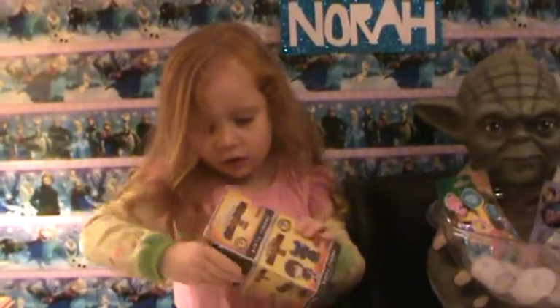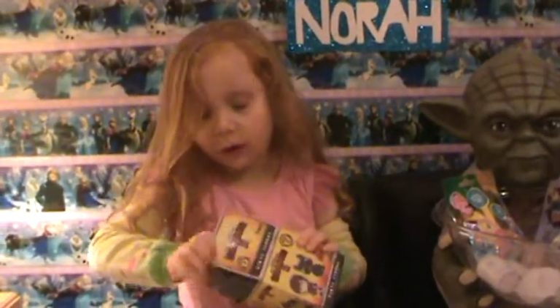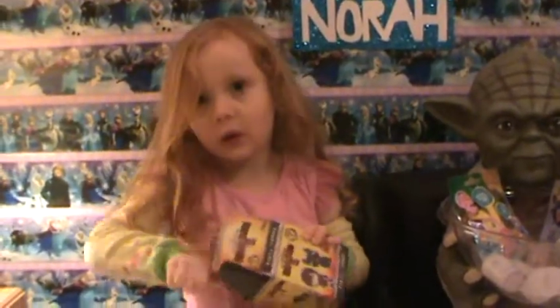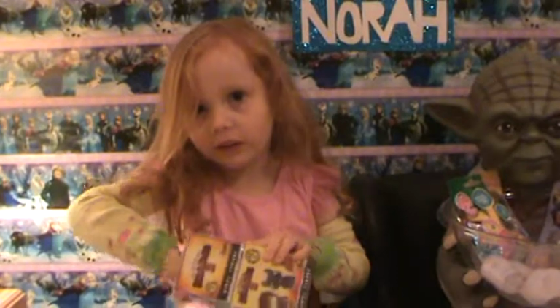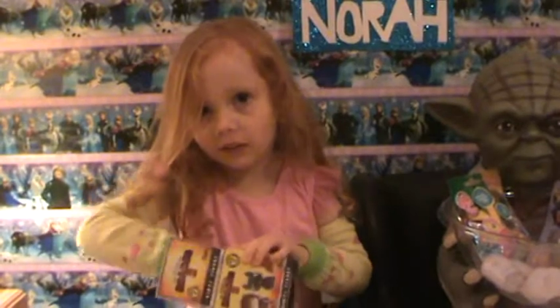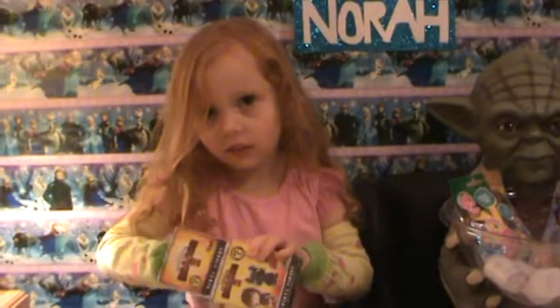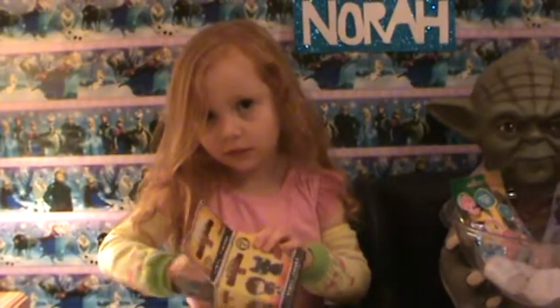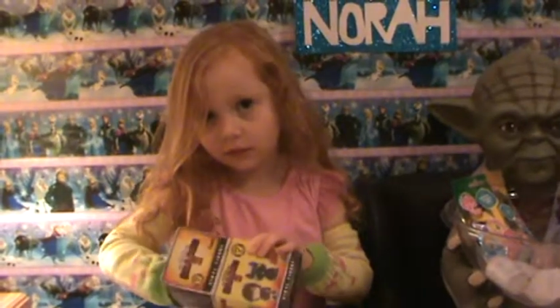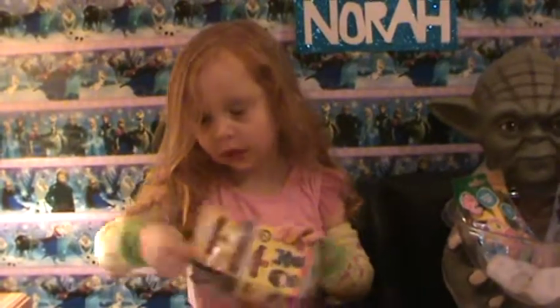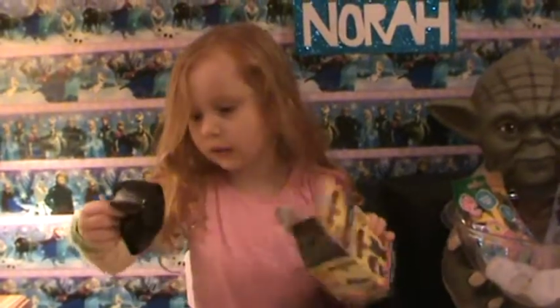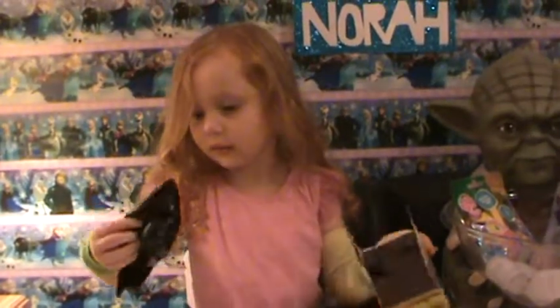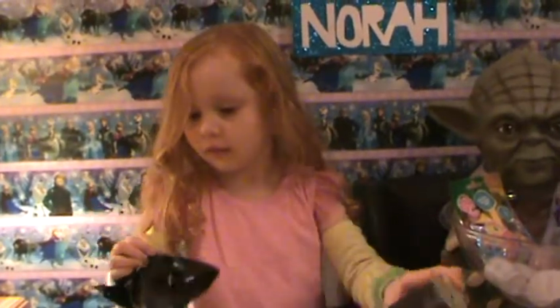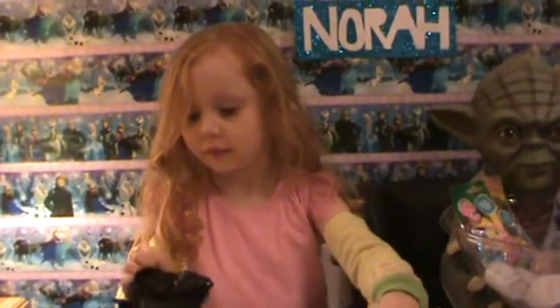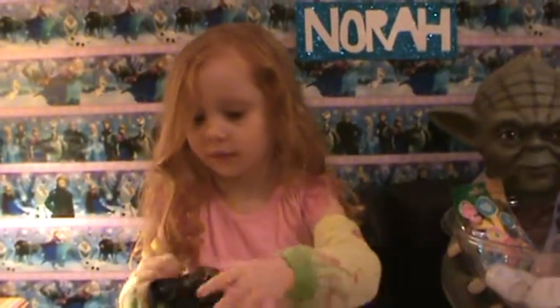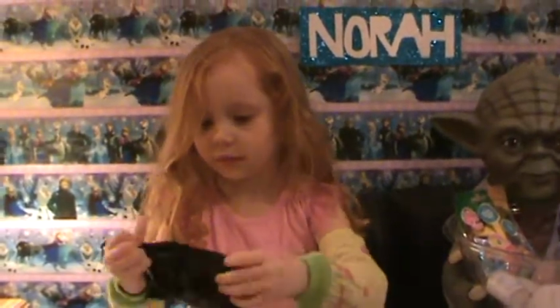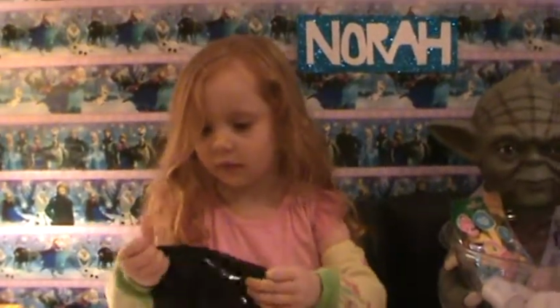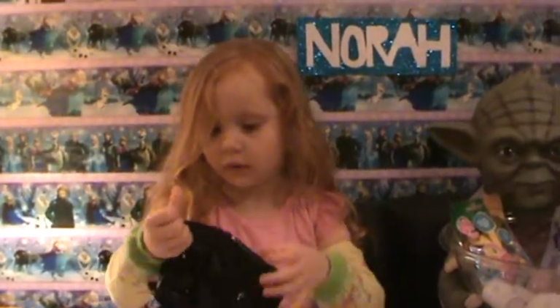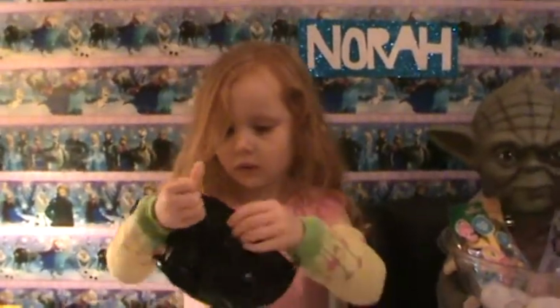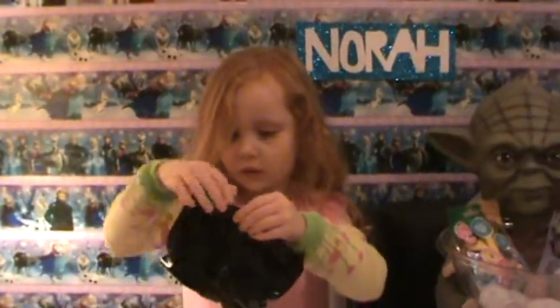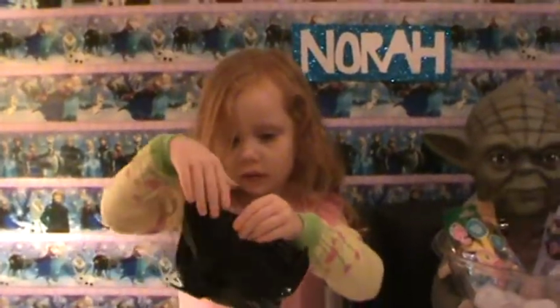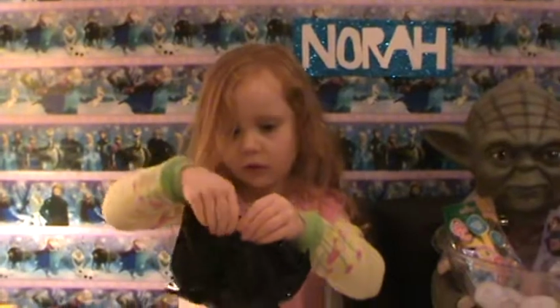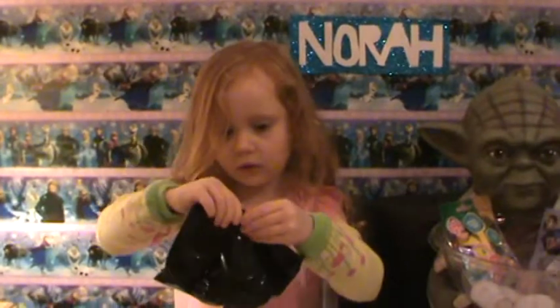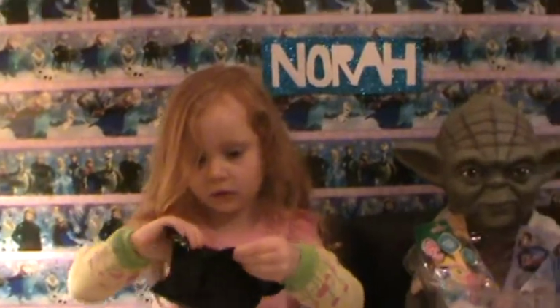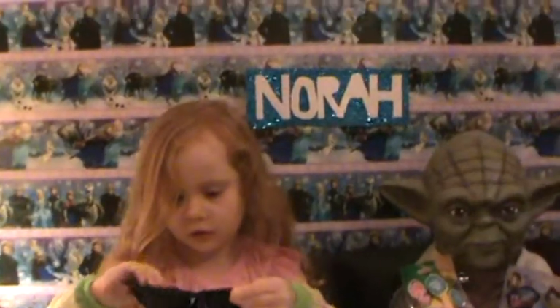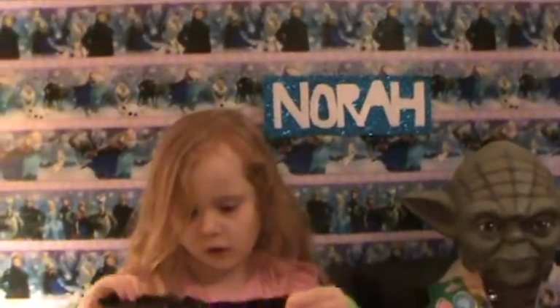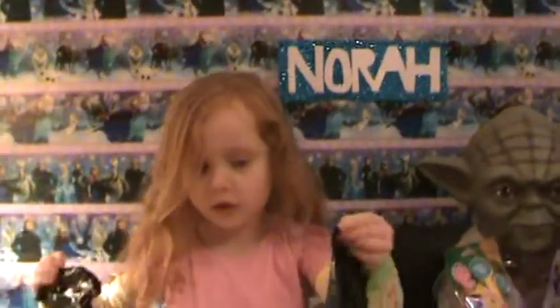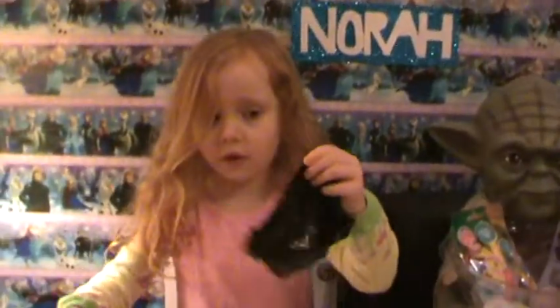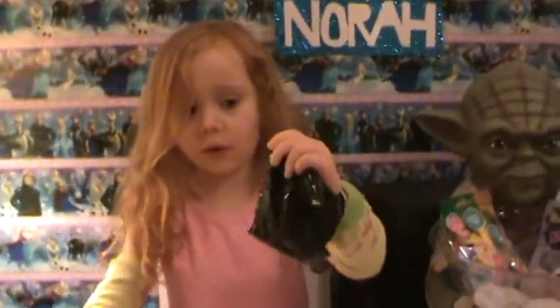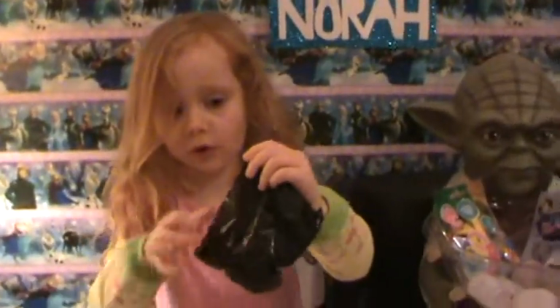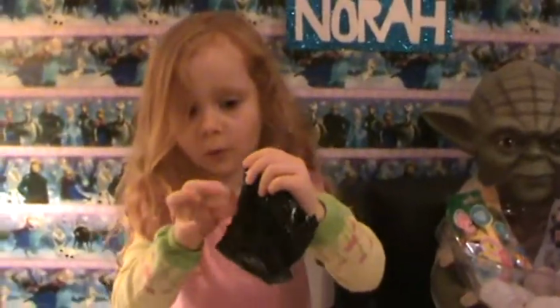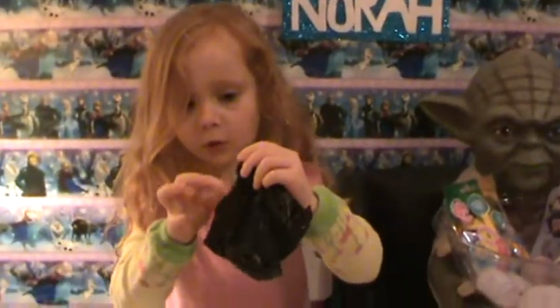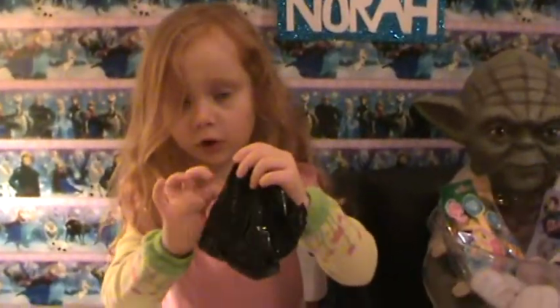Where can you get these? We got that How to Train Your Dragon 2 Mystery Mini at Walmart, and all the other ones at Walmart too.